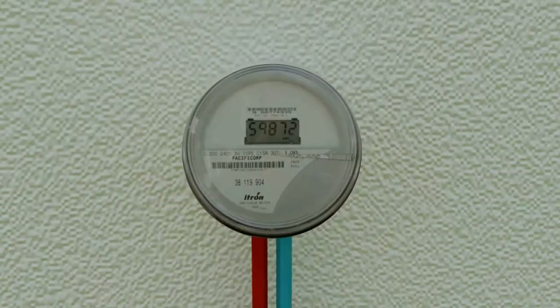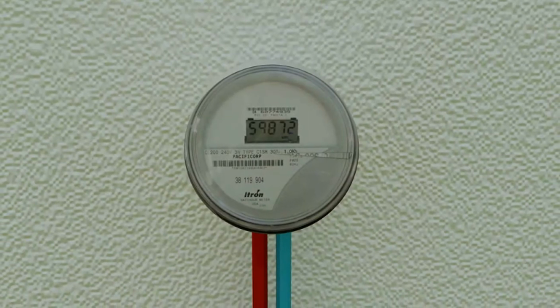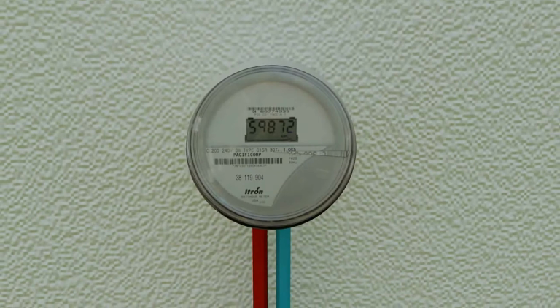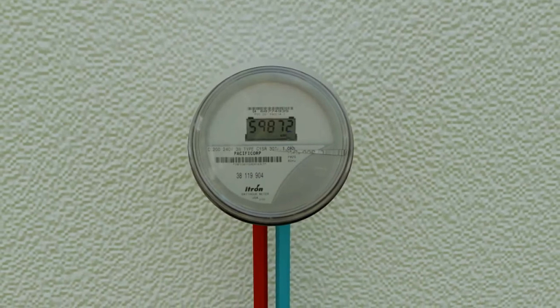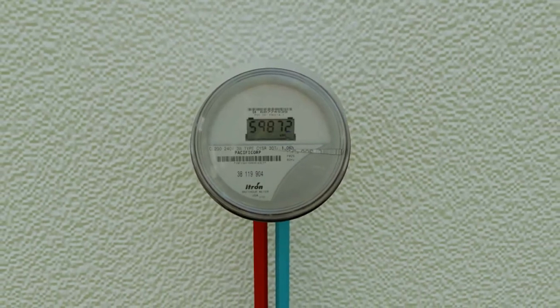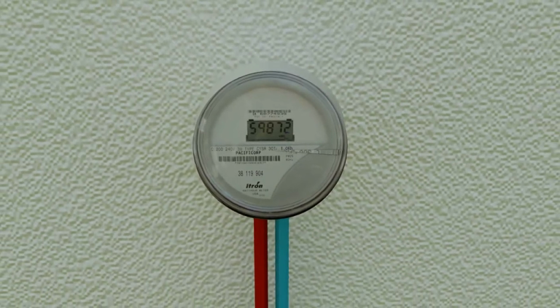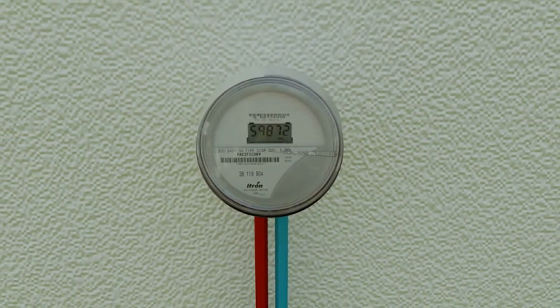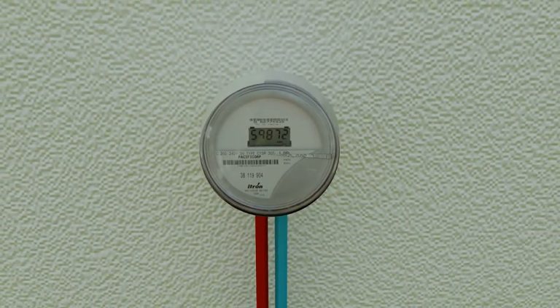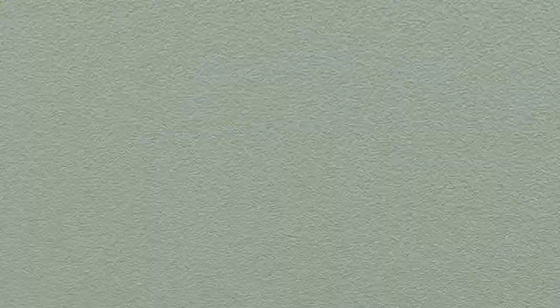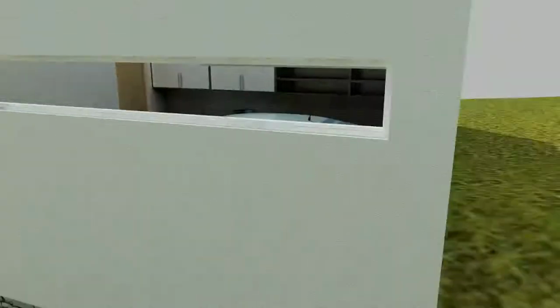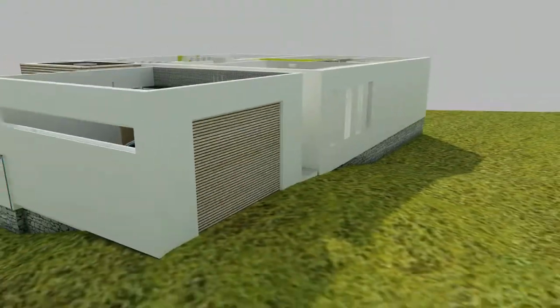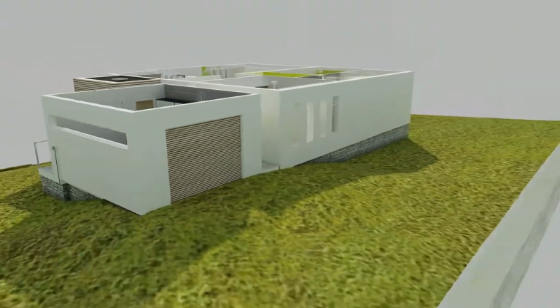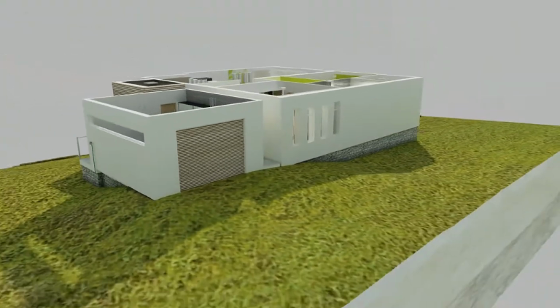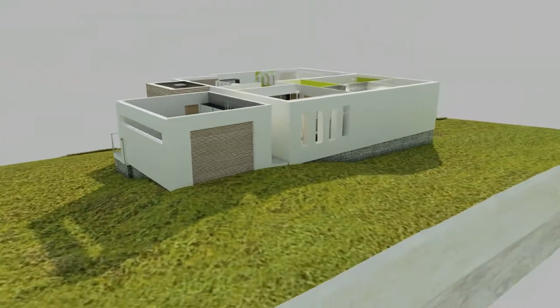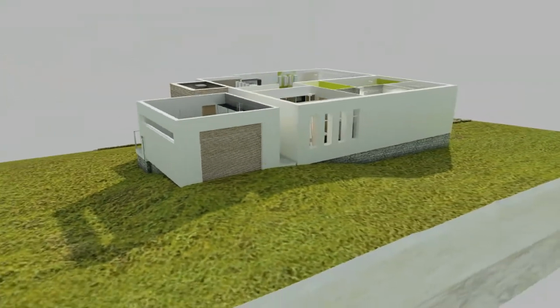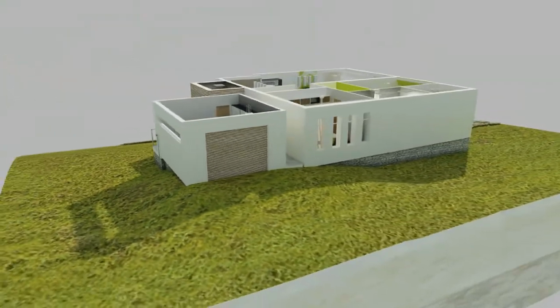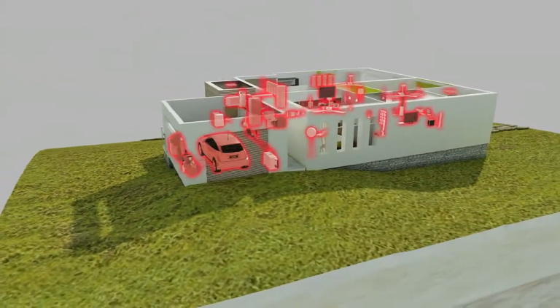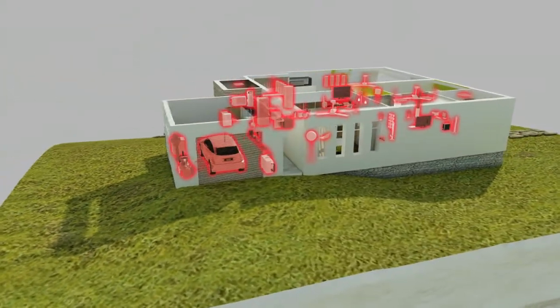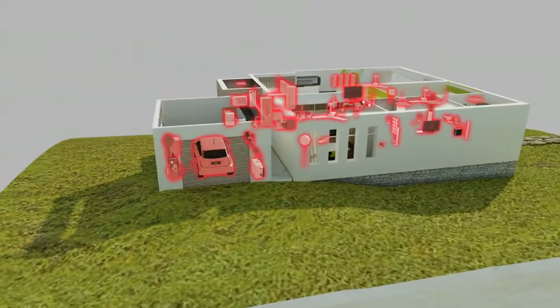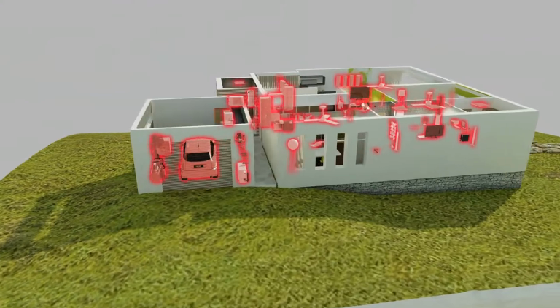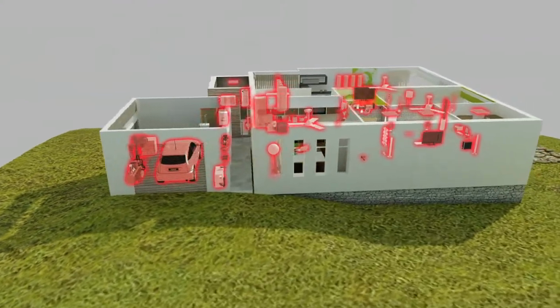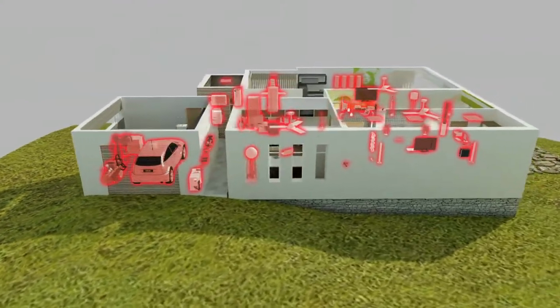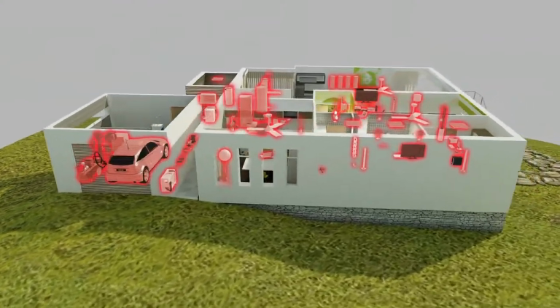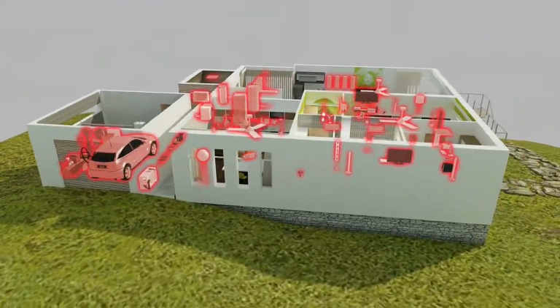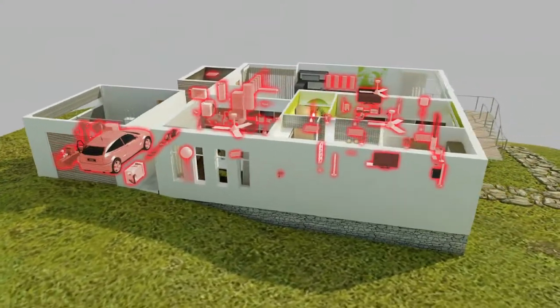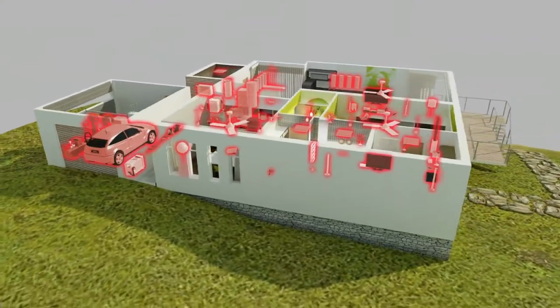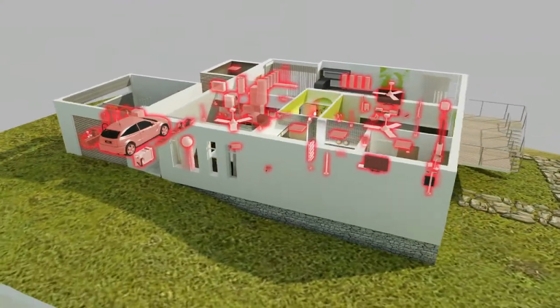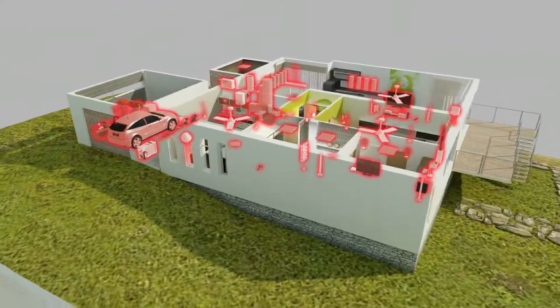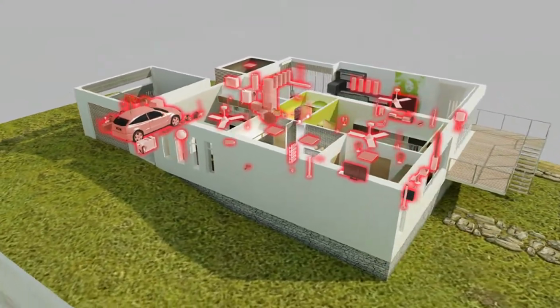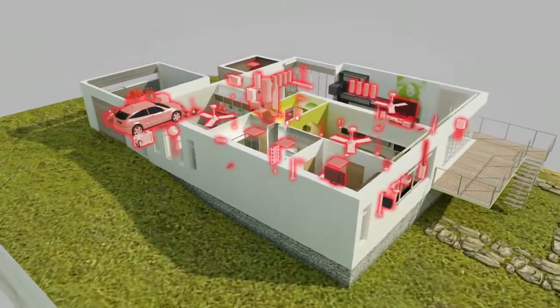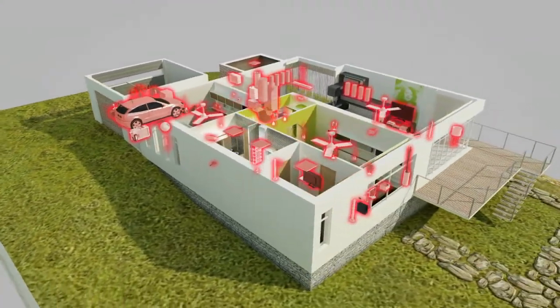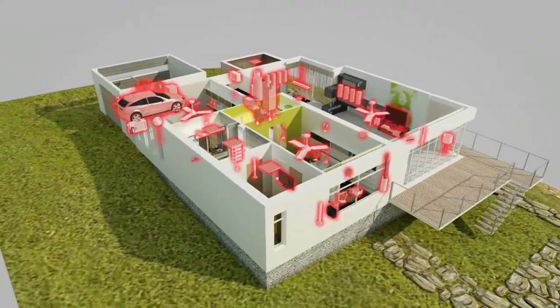The challenge is the smart grid infrastructure stops outside the home at the smart meter, leaving untapped the fastest and biggest opportunity for conservation.